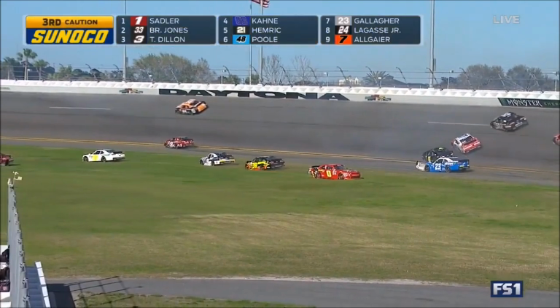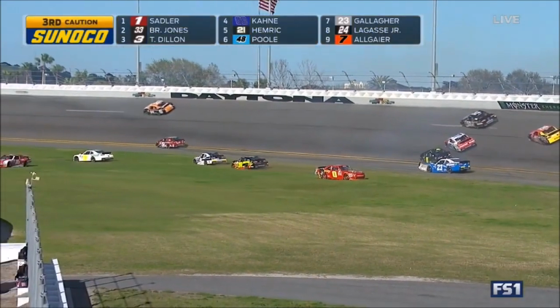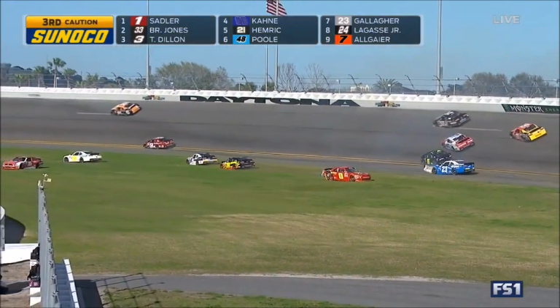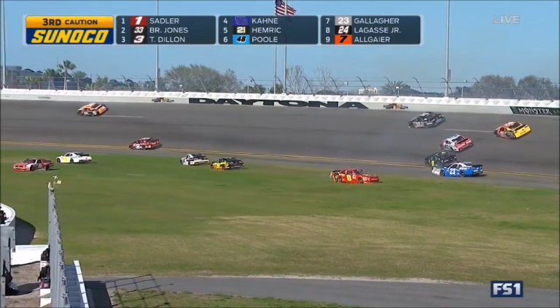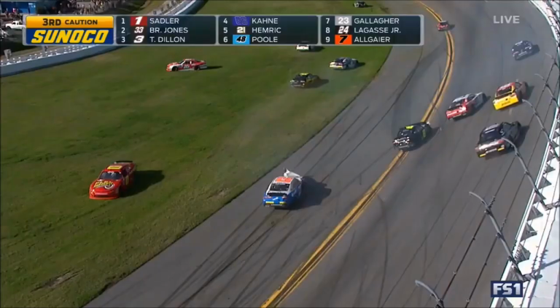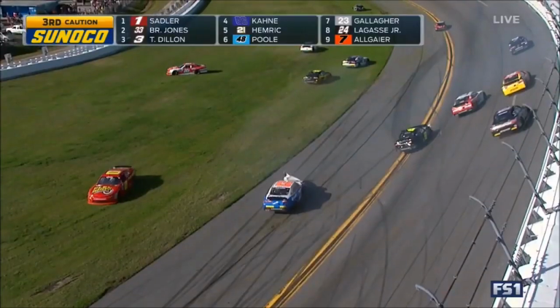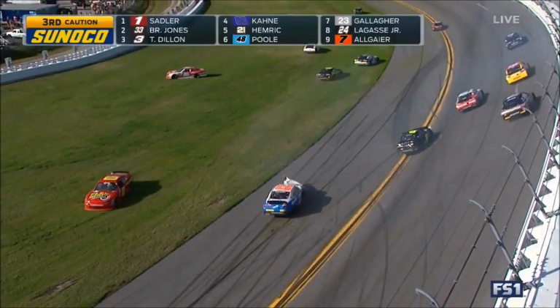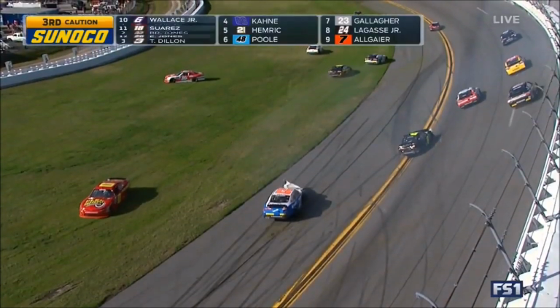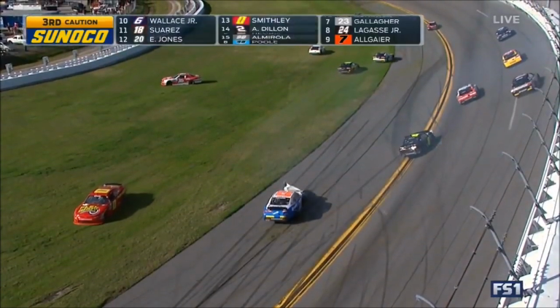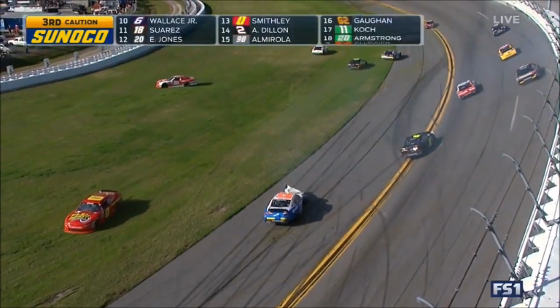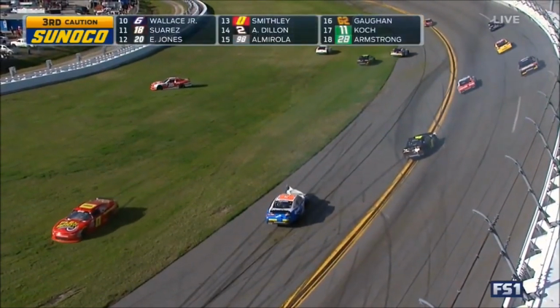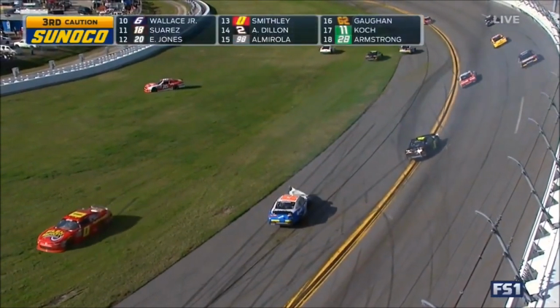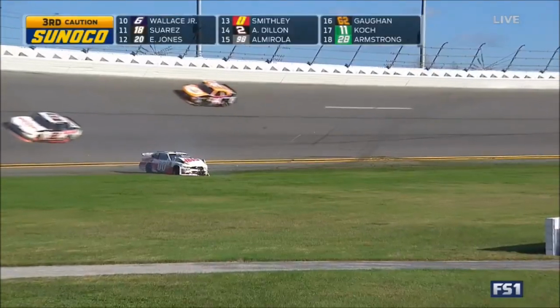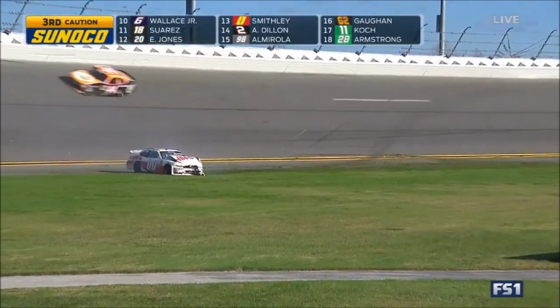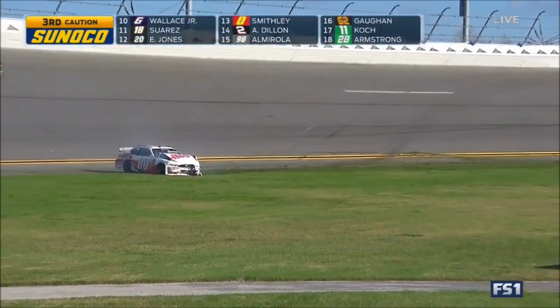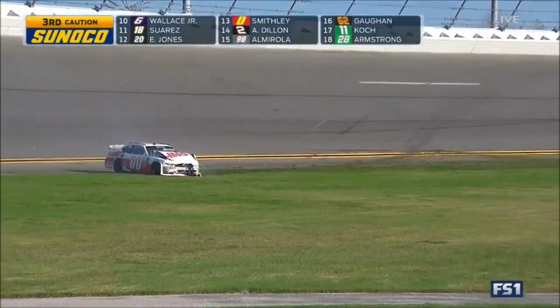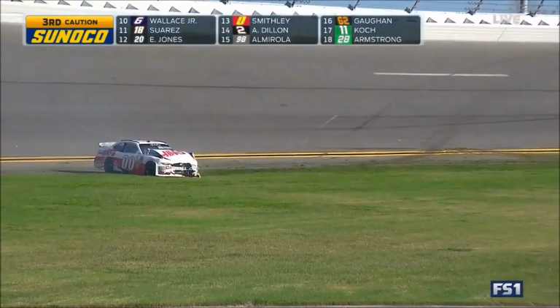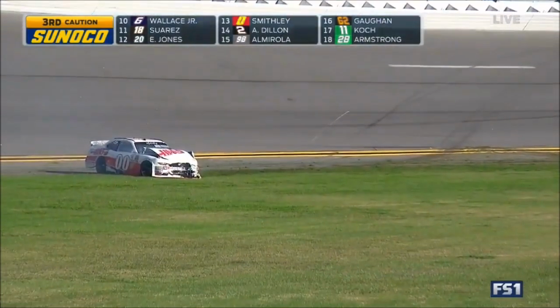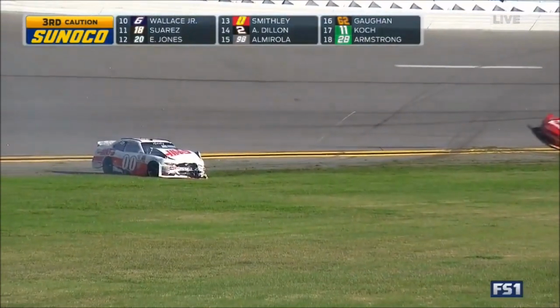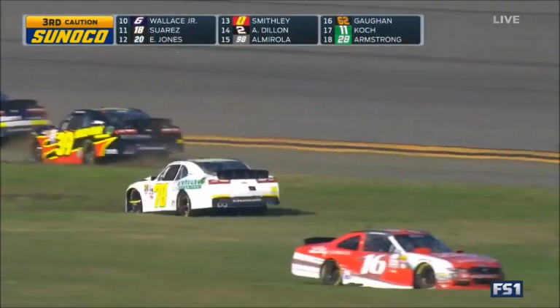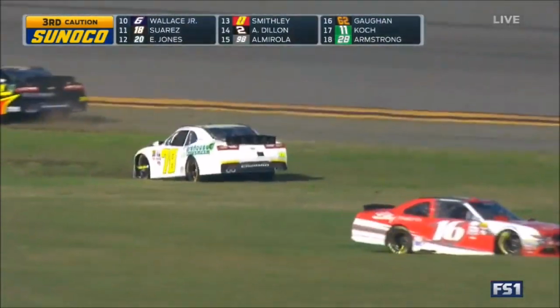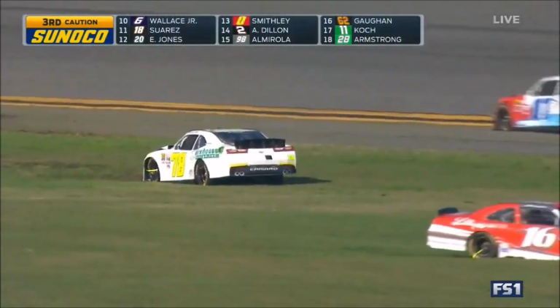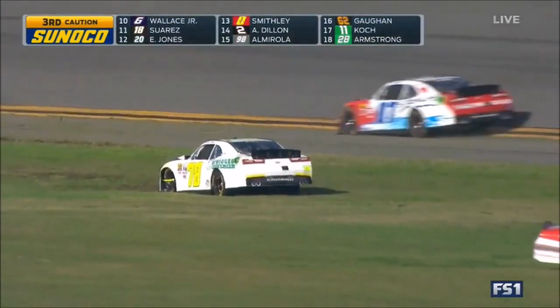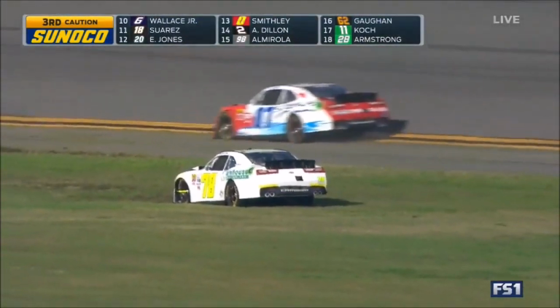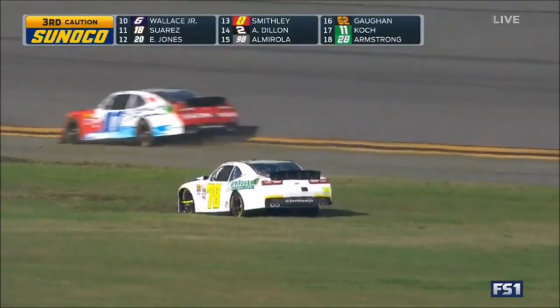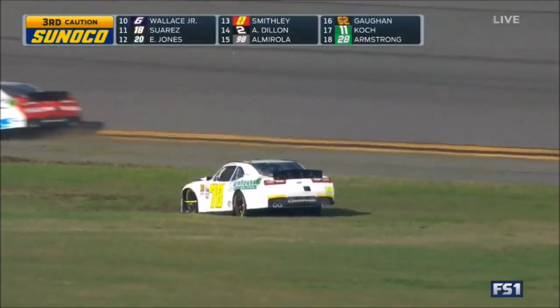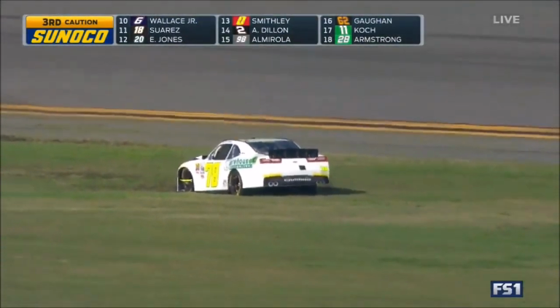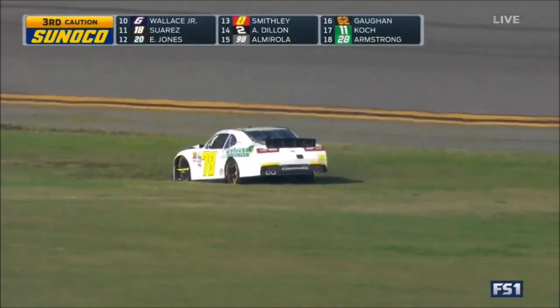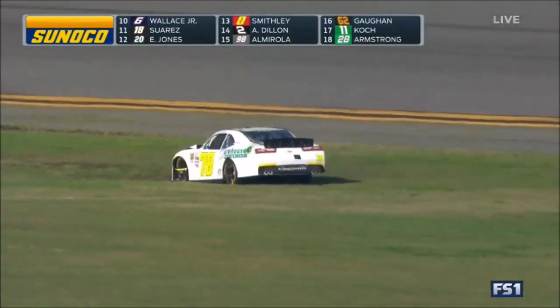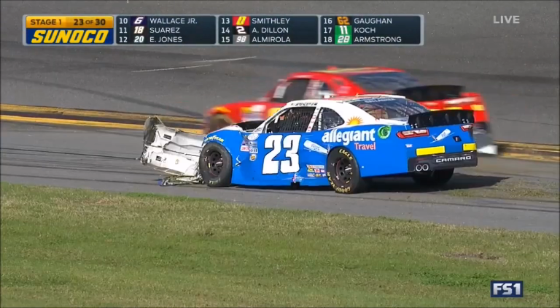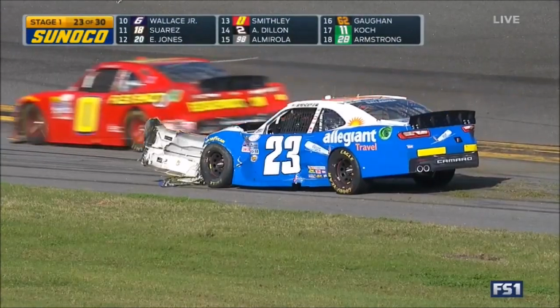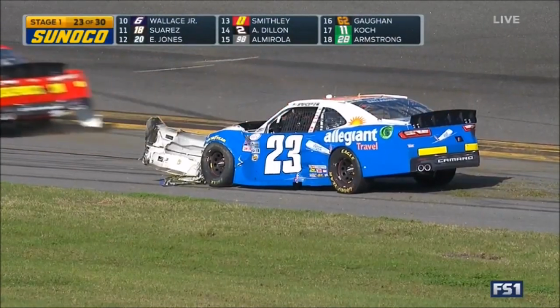Talk about mistakes on pit road and look where that put Byron. You have to do everything you can to not make the little mistakes to try to avoid all this, because you never know when it's going to happen and you're safer towards the front.